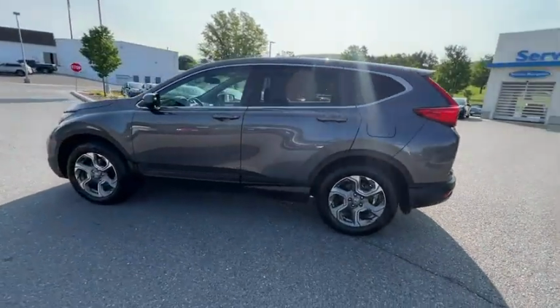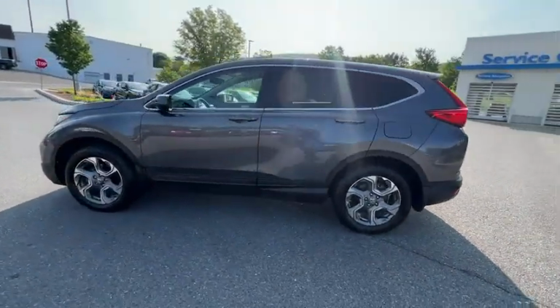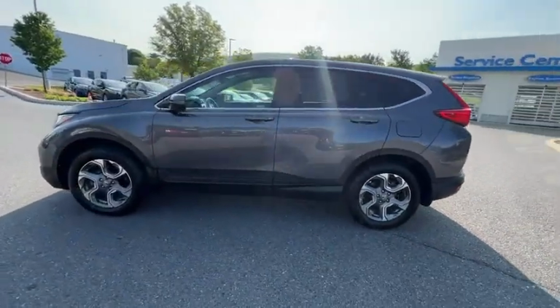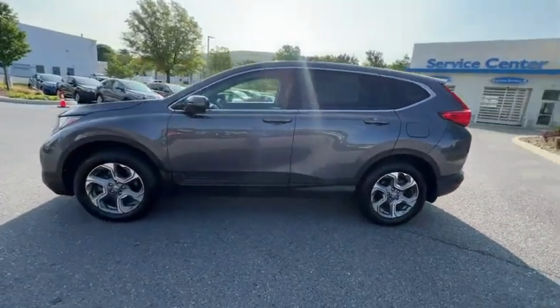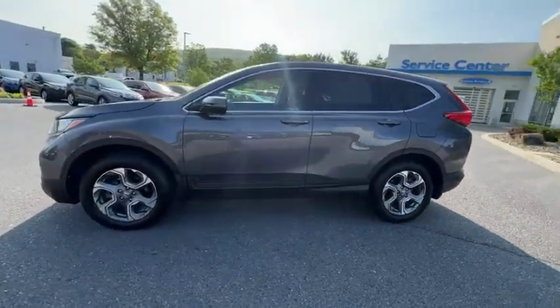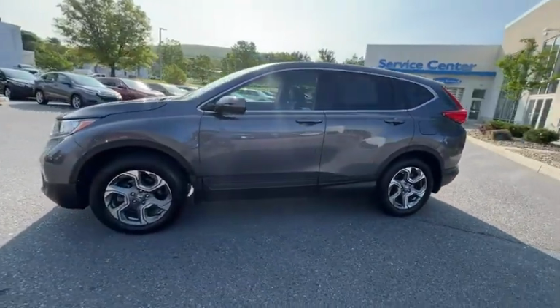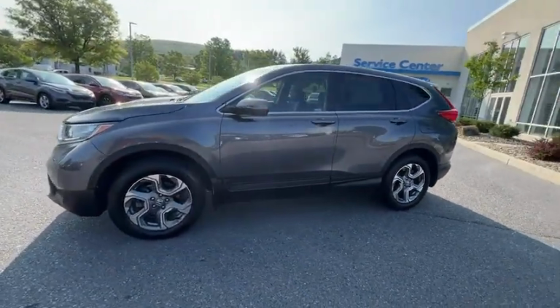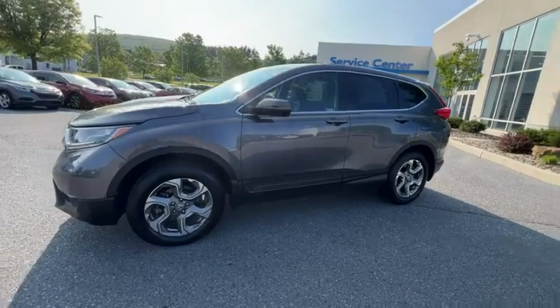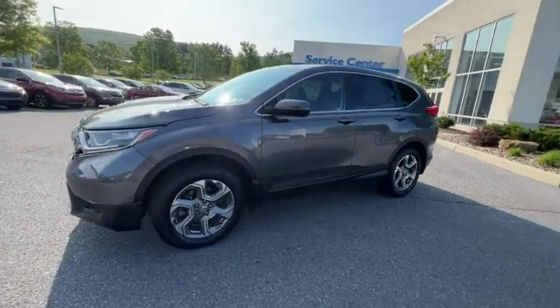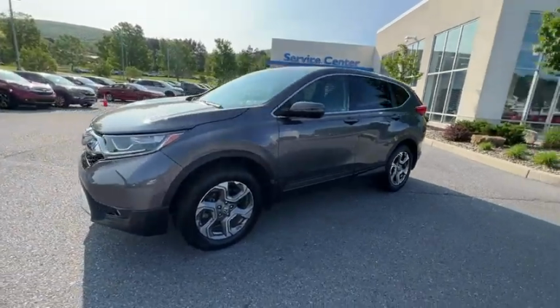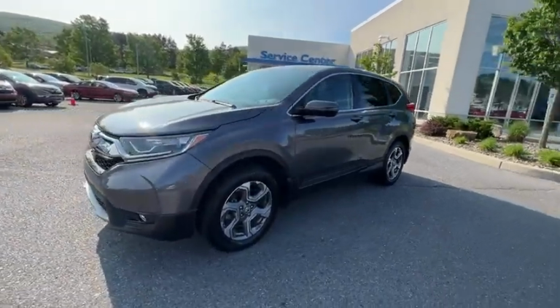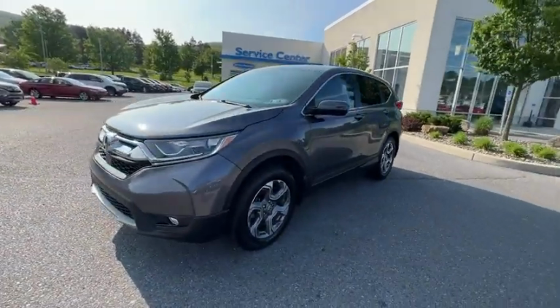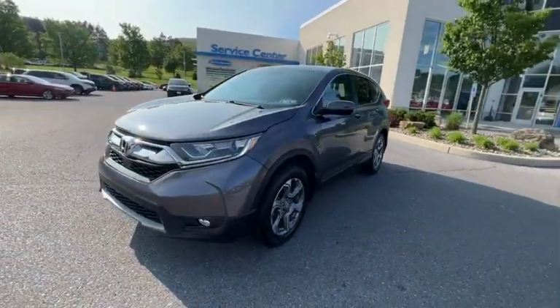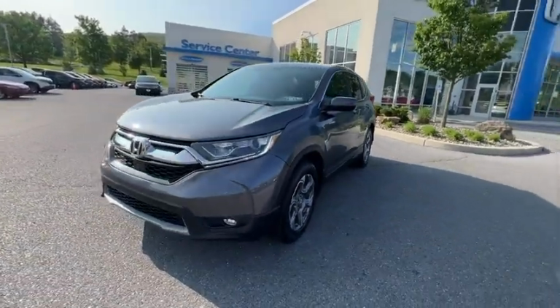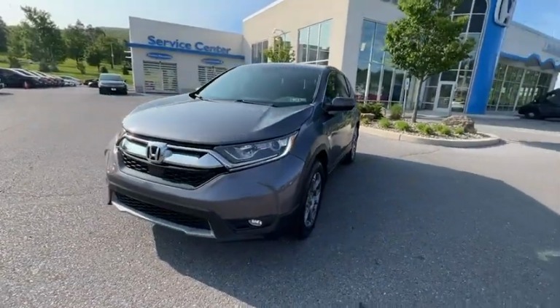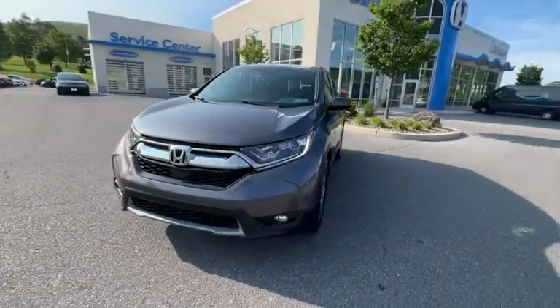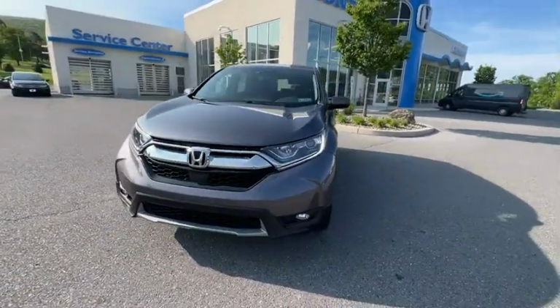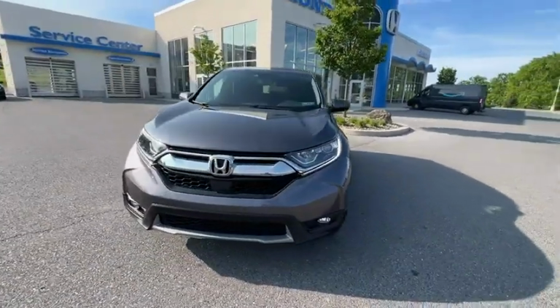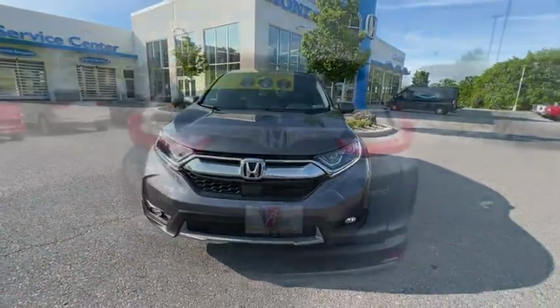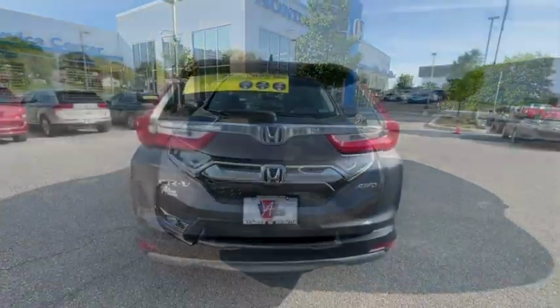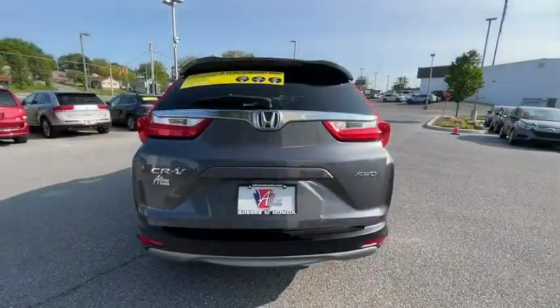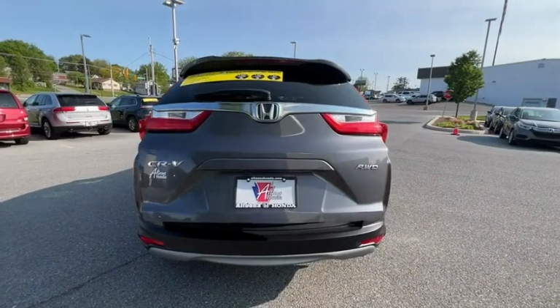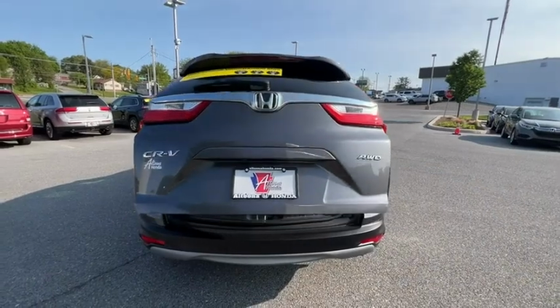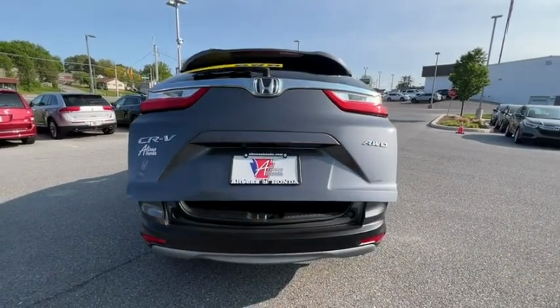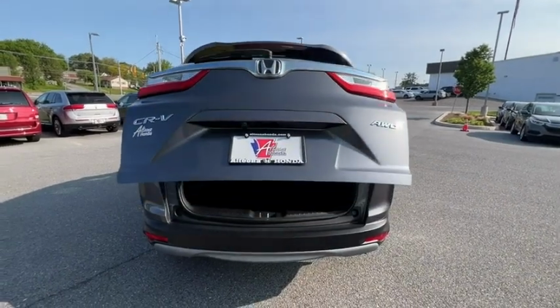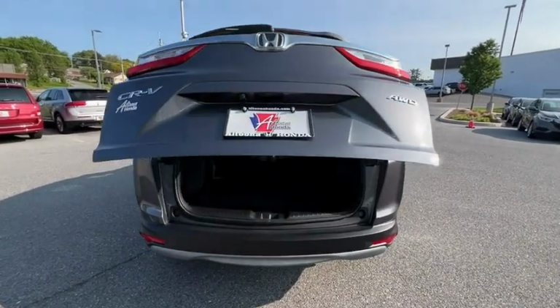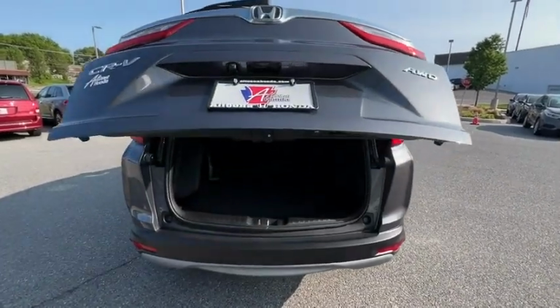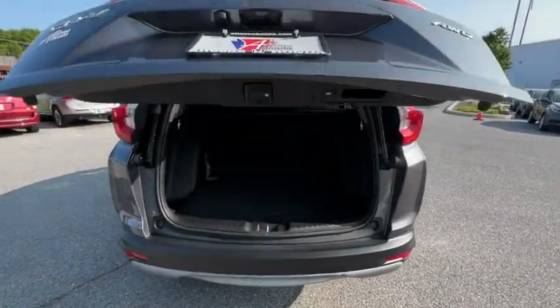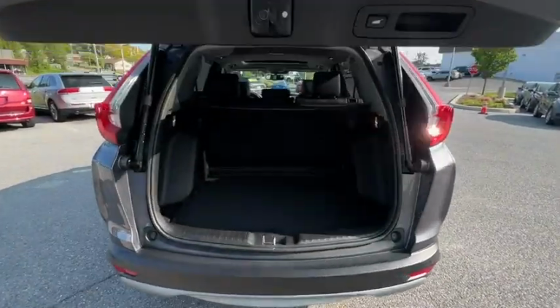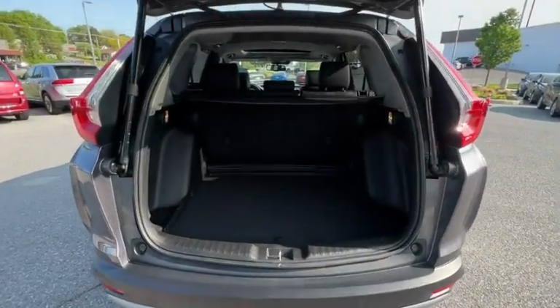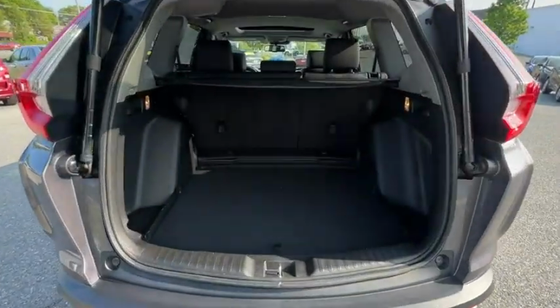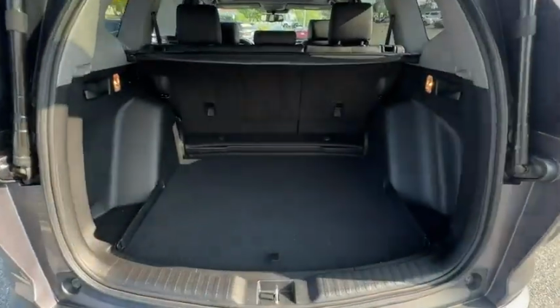Traction control, power passenger seat, power liftgate, dual airbags, power steering, alloy wheels, four-wheel disc brakes, eight speakers, rear window defroster, trip computer.